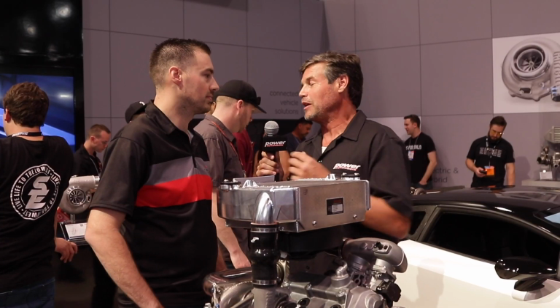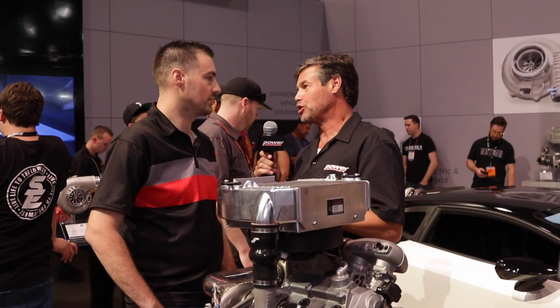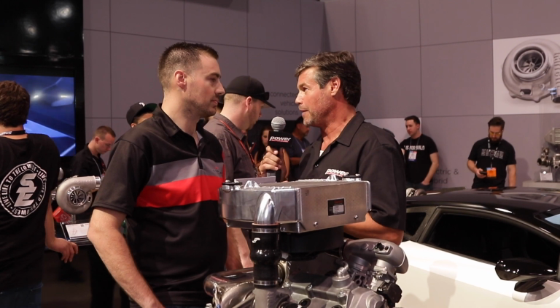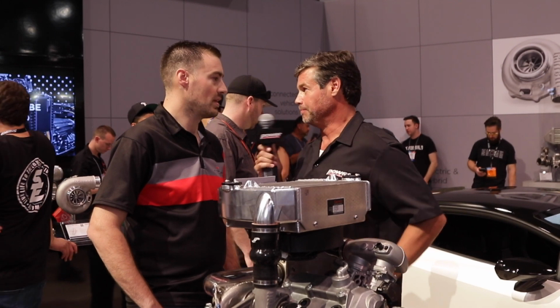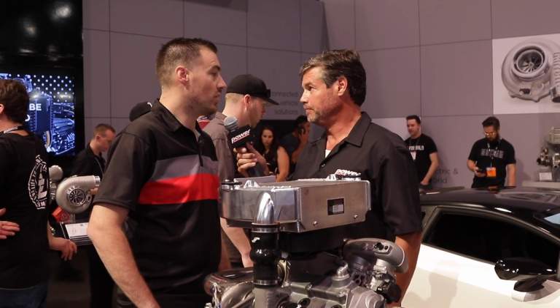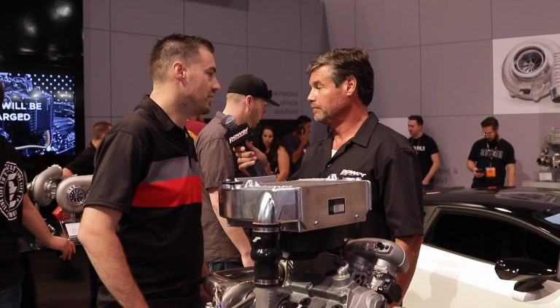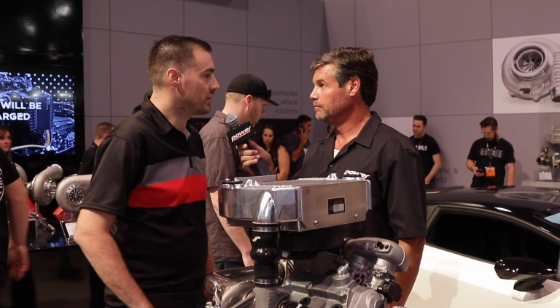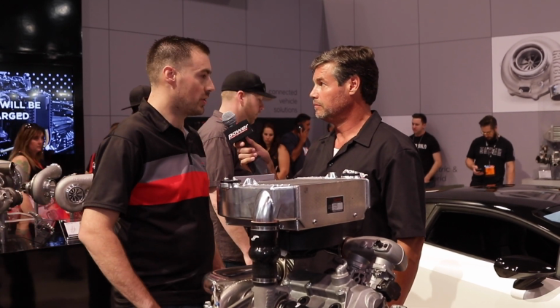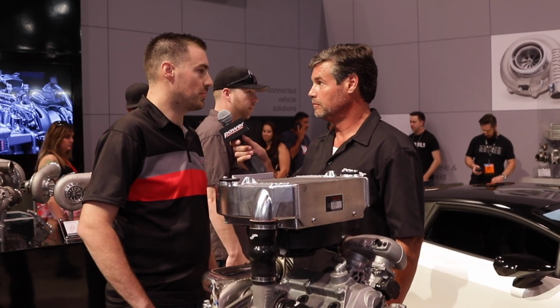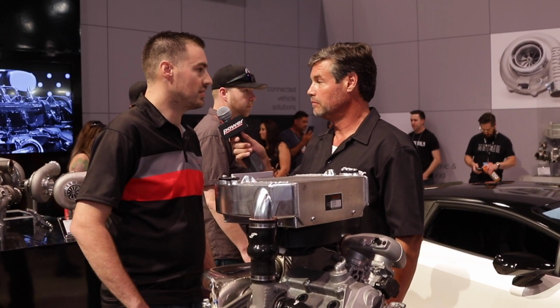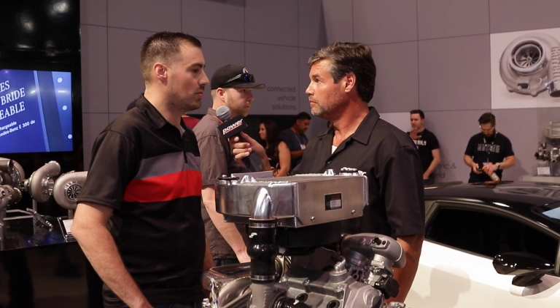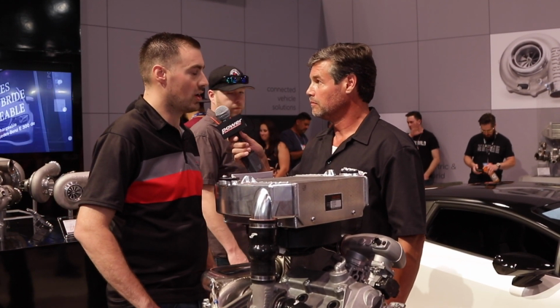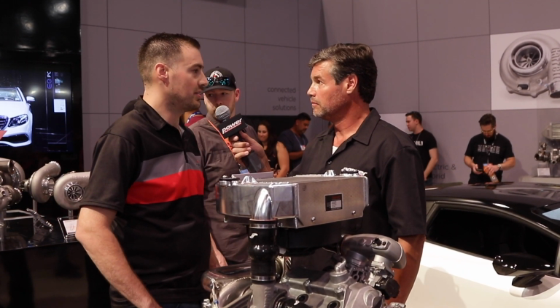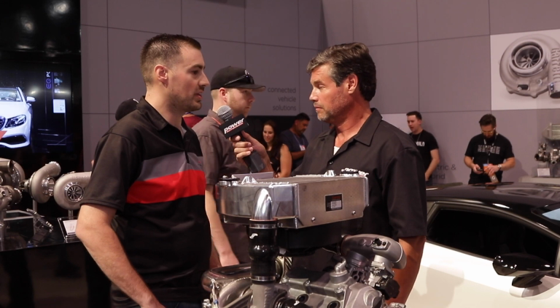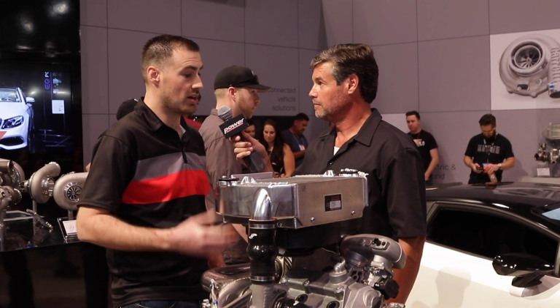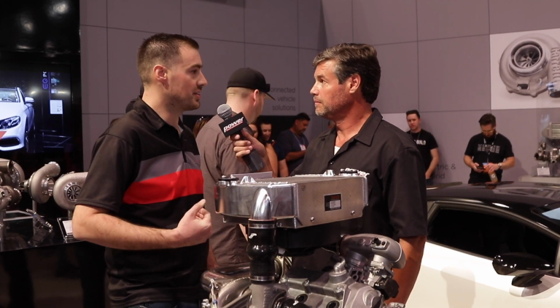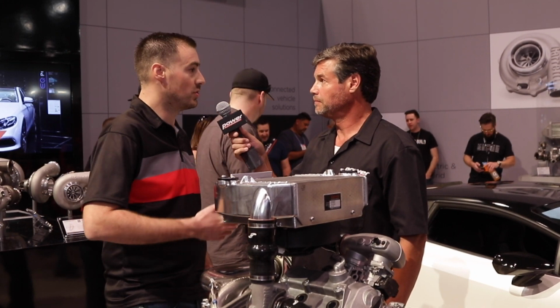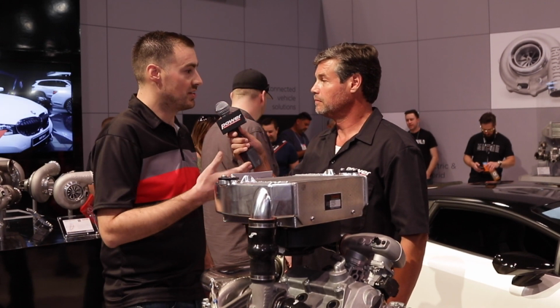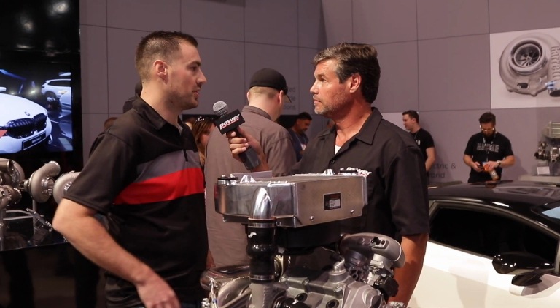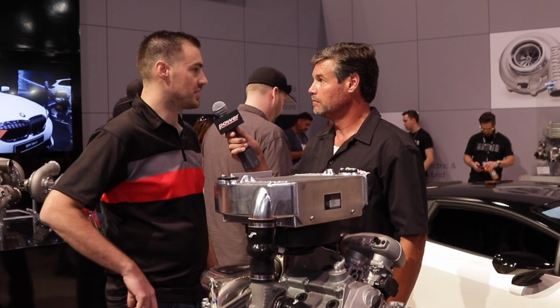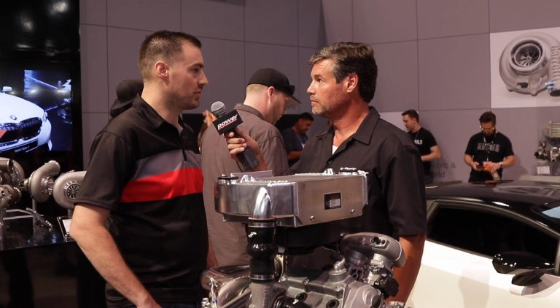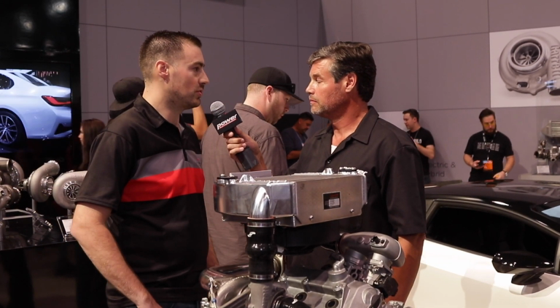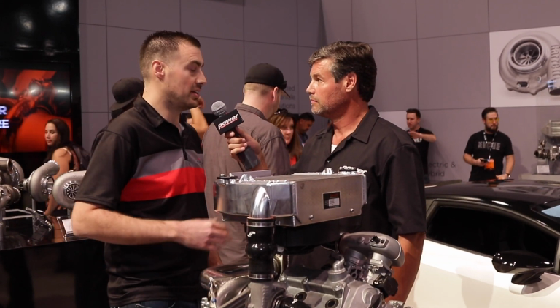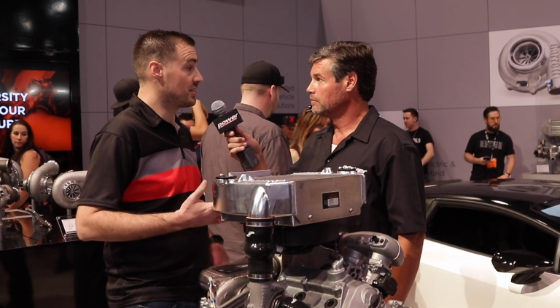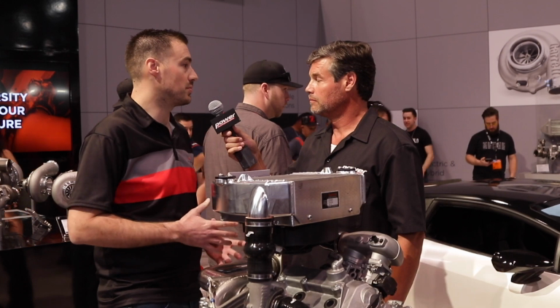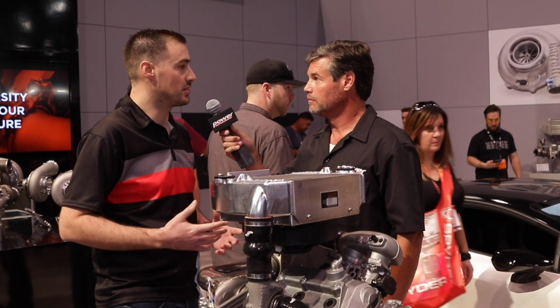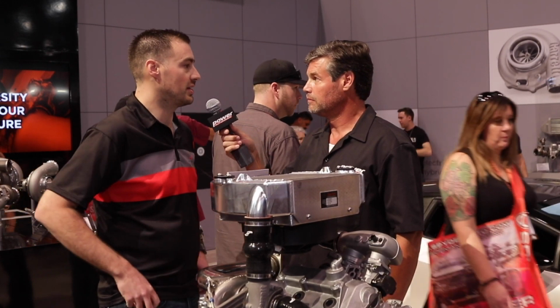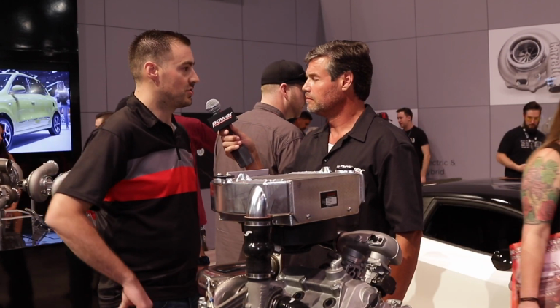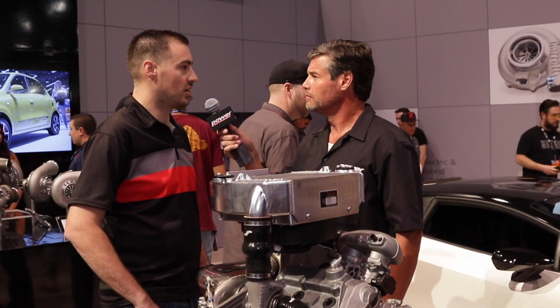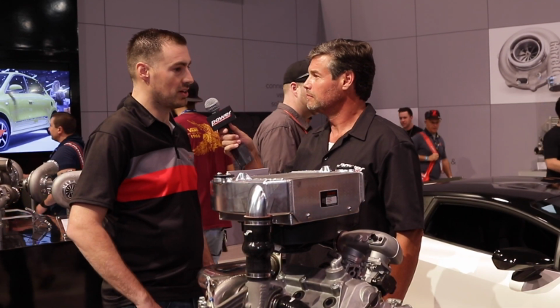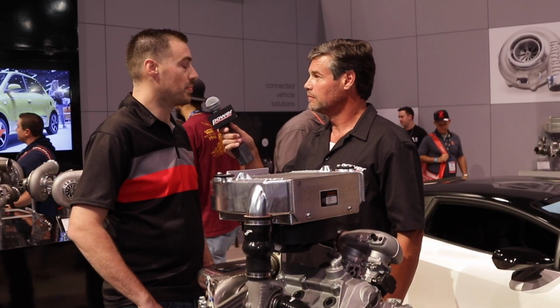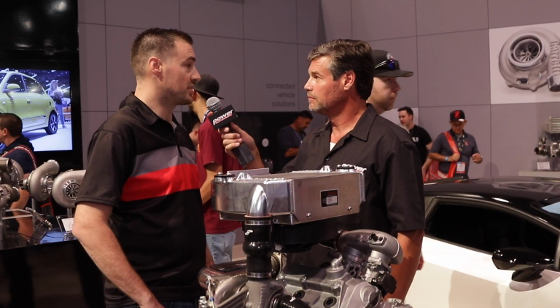So Oscar, how did this turbo kit come to be? Honda wanted to go production turbo racing with their new Honda Talon, so they contacted us to develop a turbo system for the vehicle, and in the process, we got to bring that to the market to all the Honda Power Sports dealers.